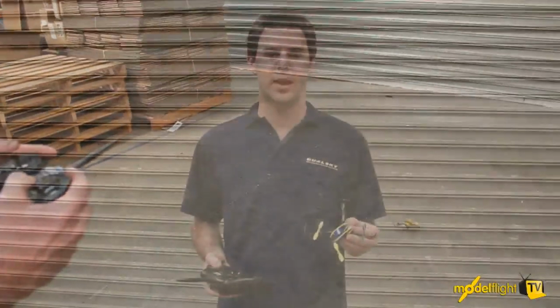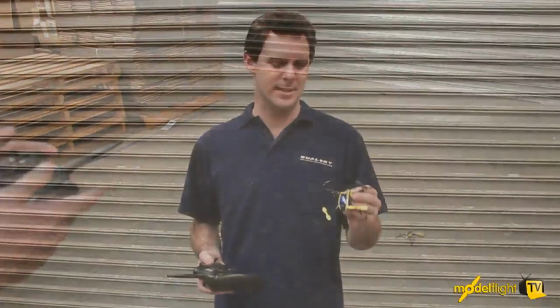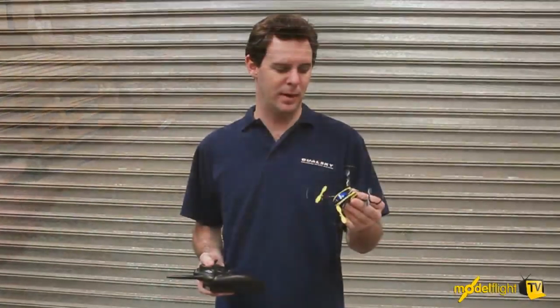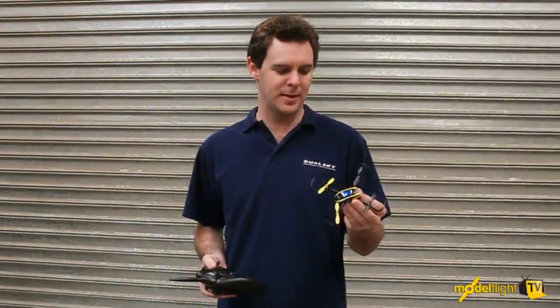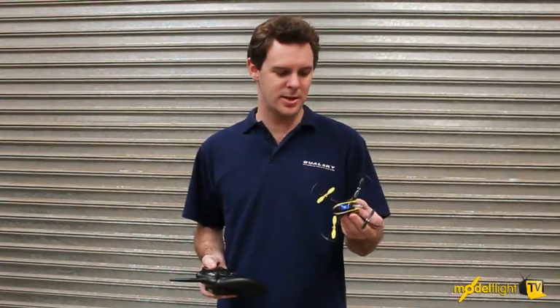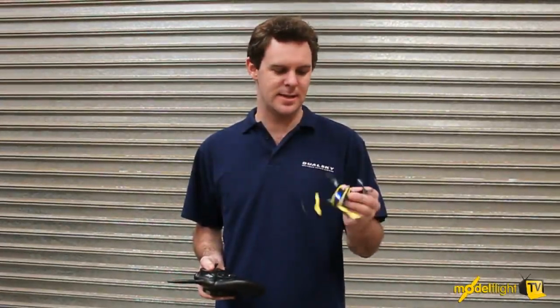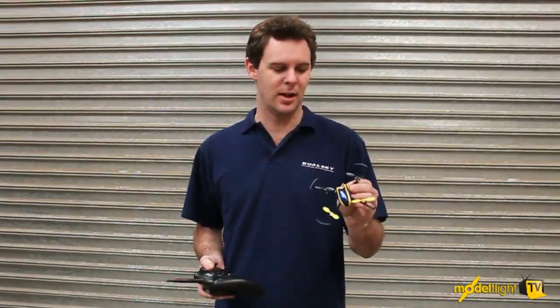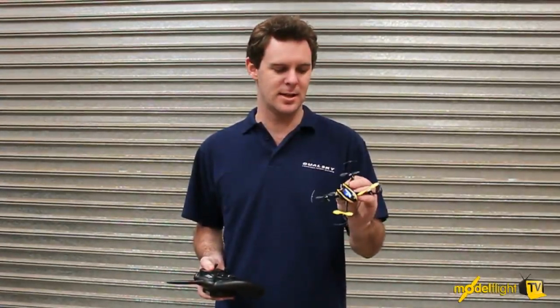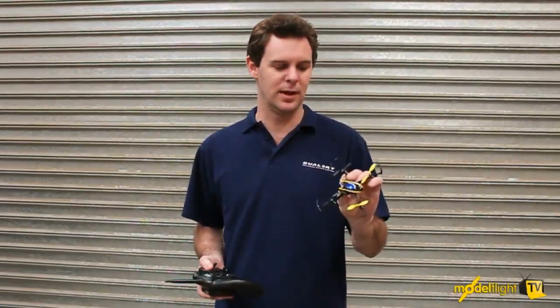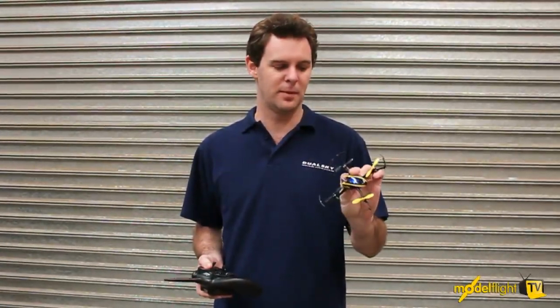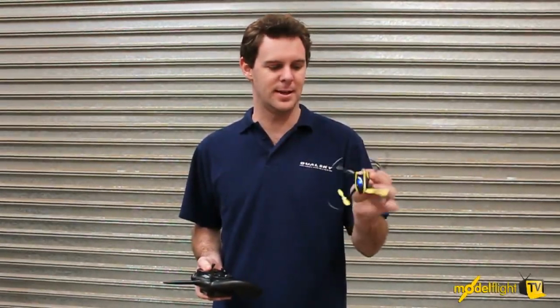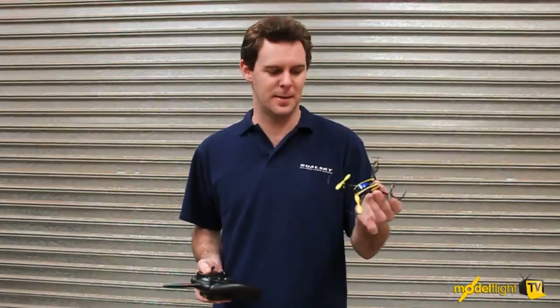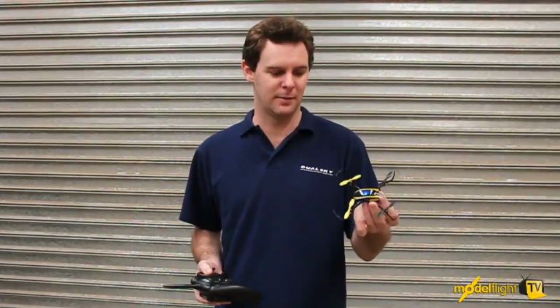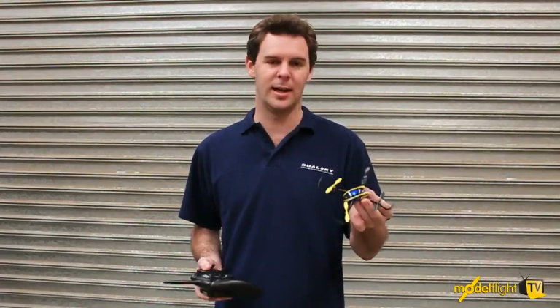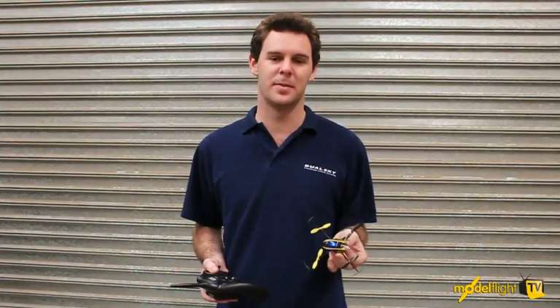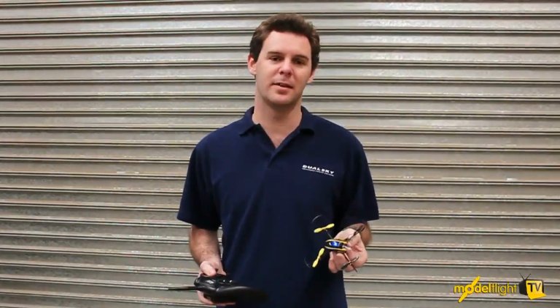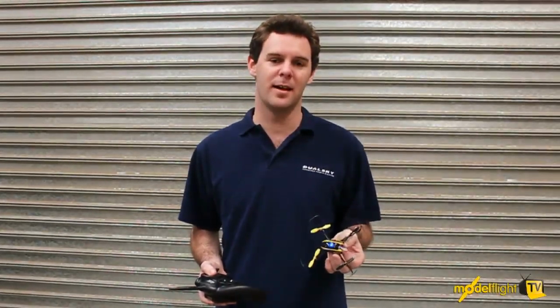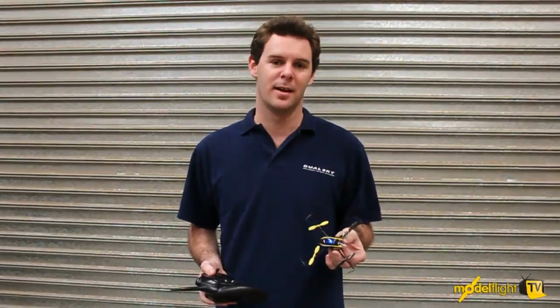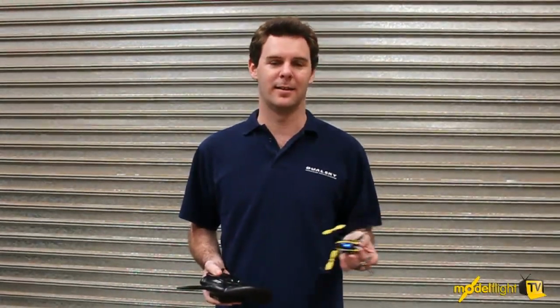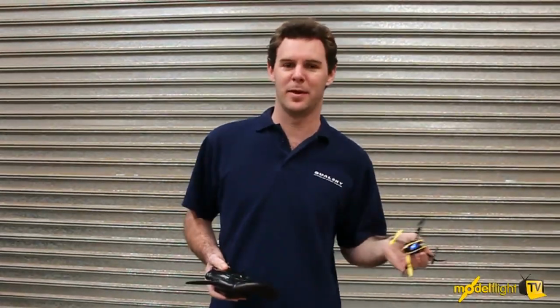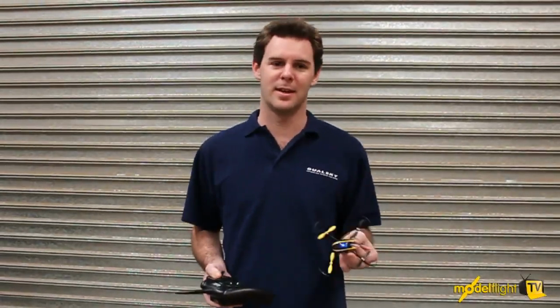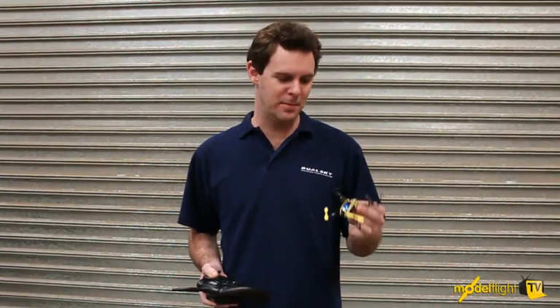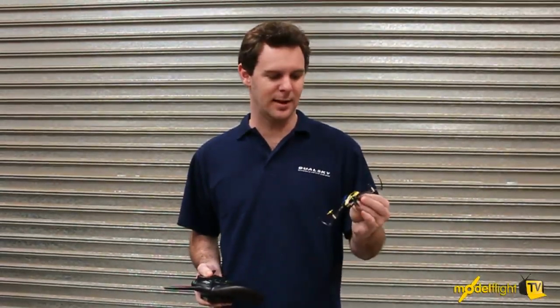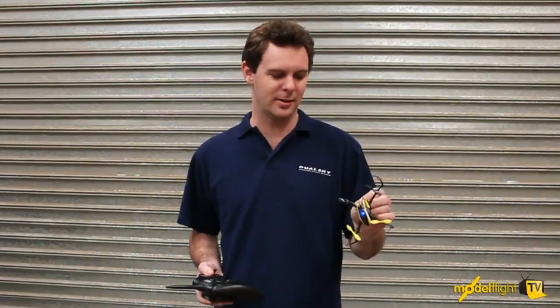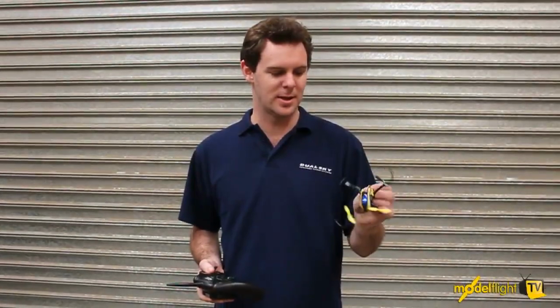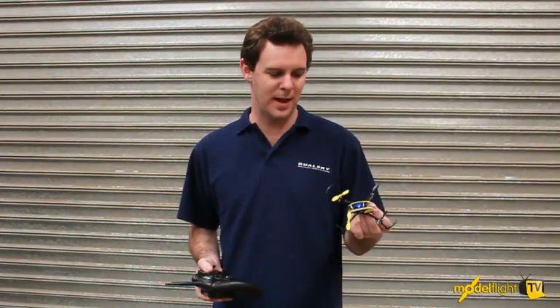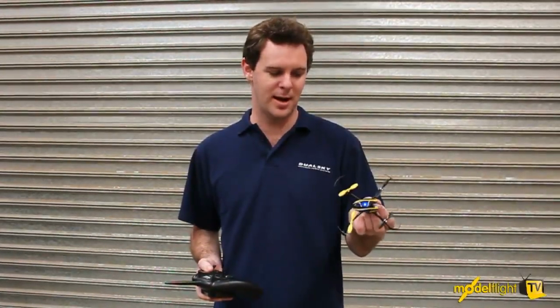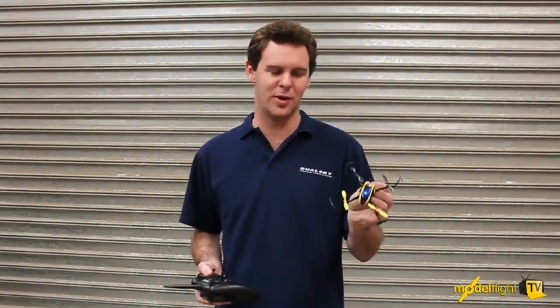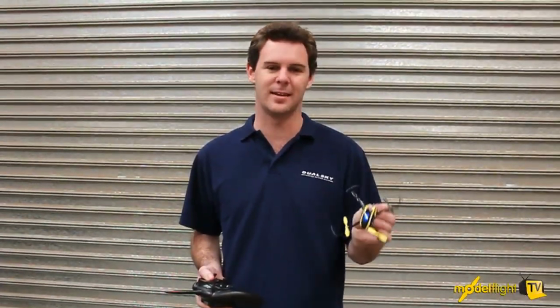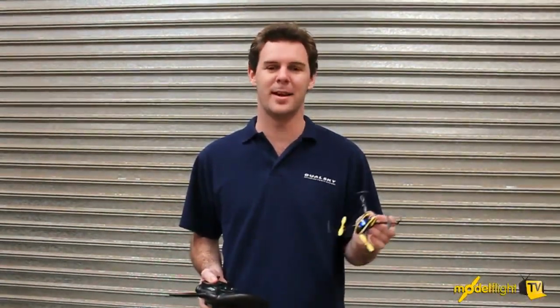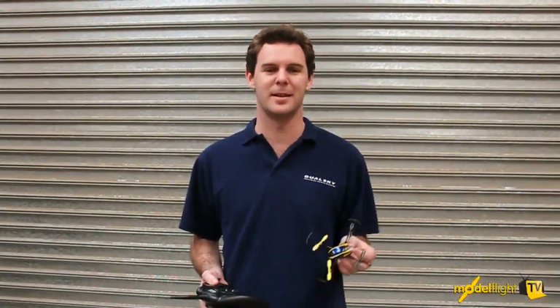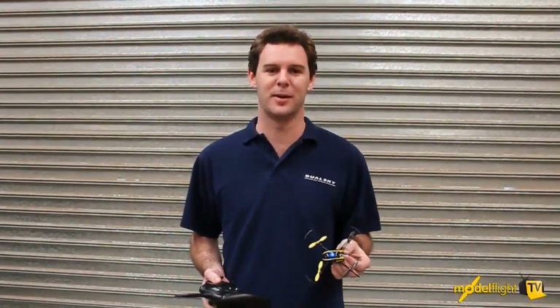As you can see with that brief flight demonstration, the SAFE technology does a really good job of stabilizing this and making it really easy for the beginner to fly. And then if you want to take it to the extreme, you can click it down, go into the agility flight mode, and it'll do anything — aerobatics, it's really quick.